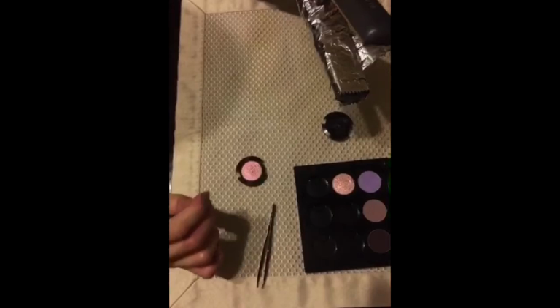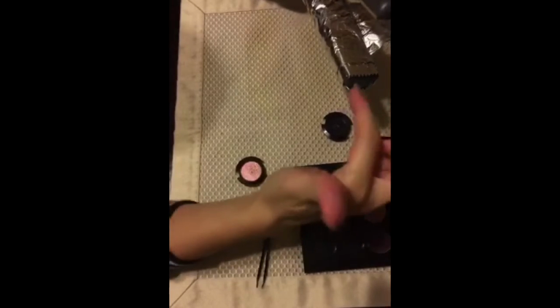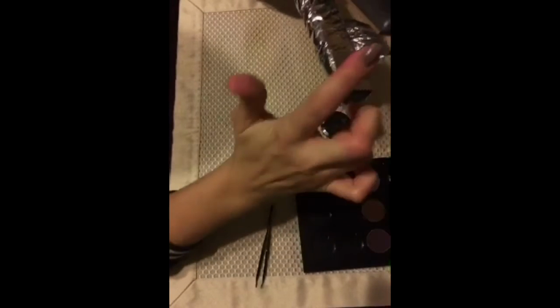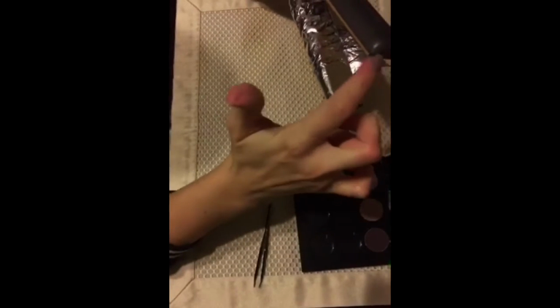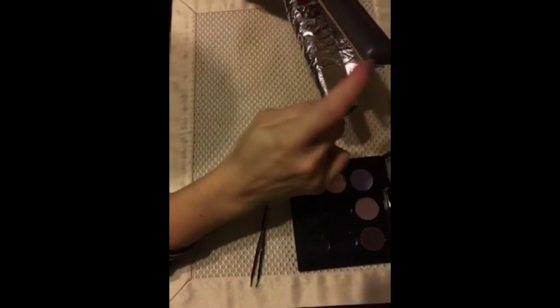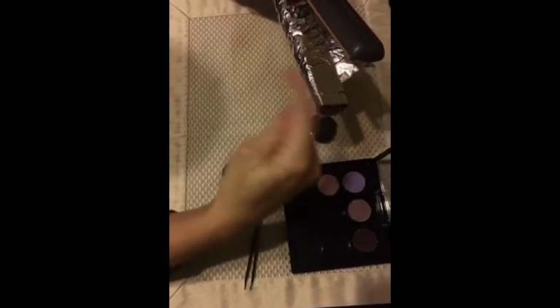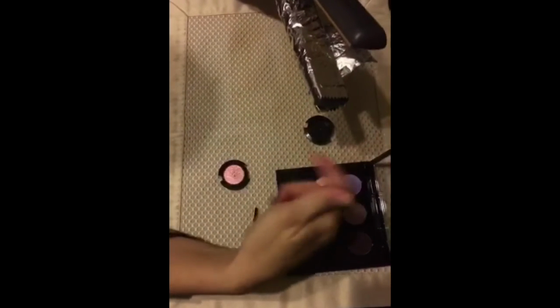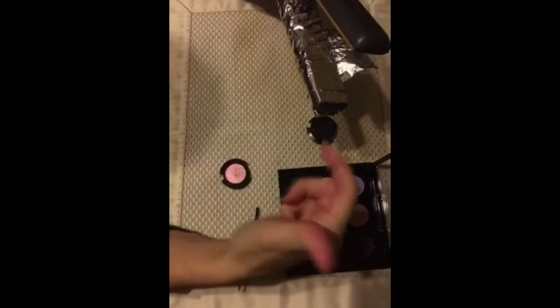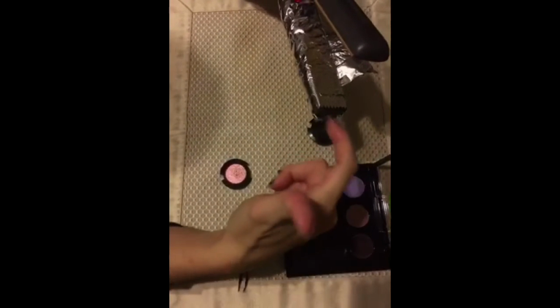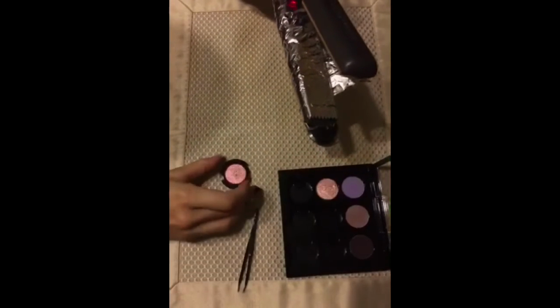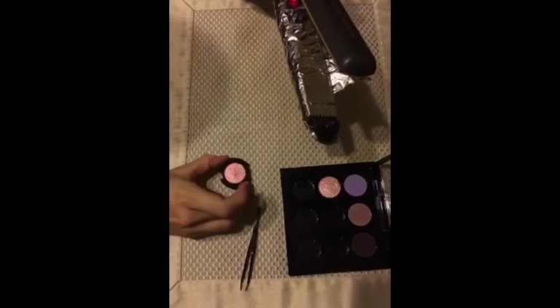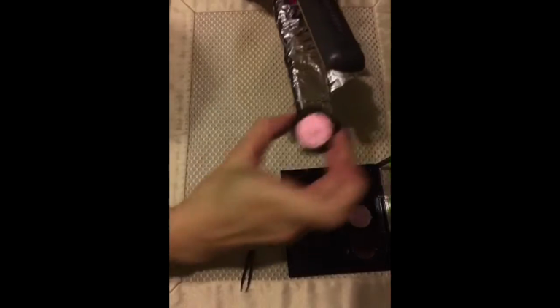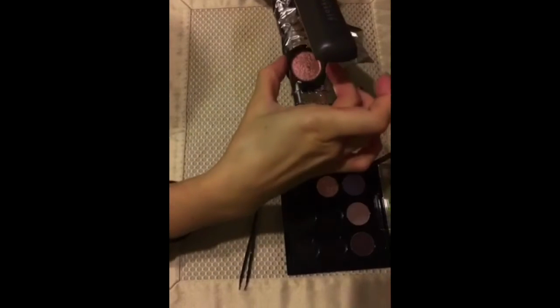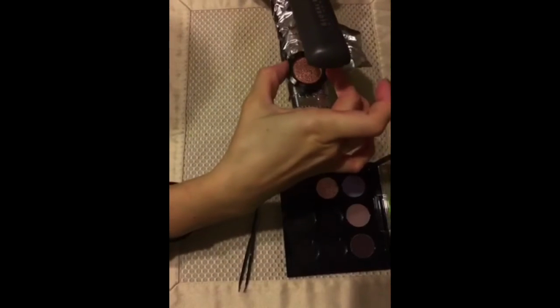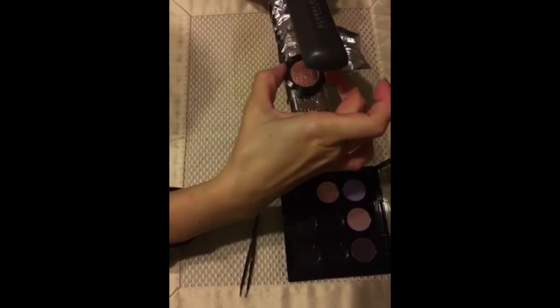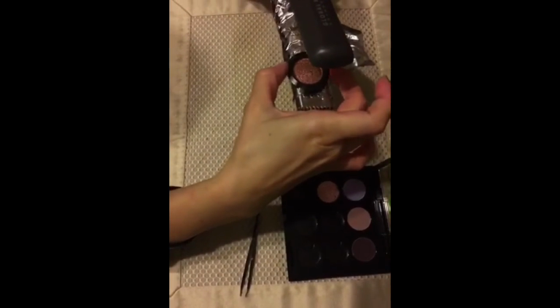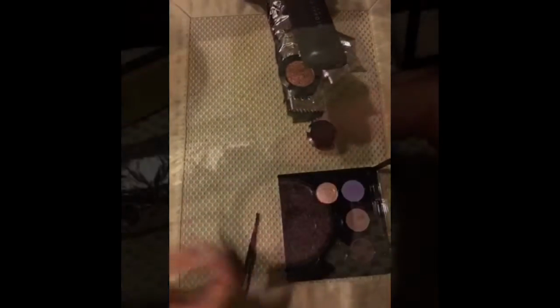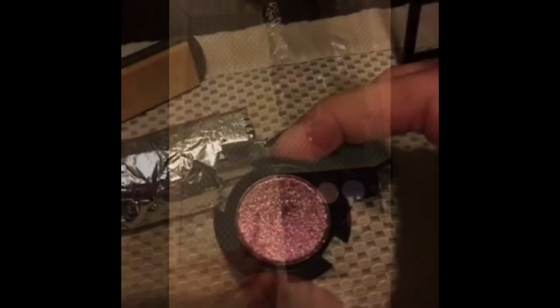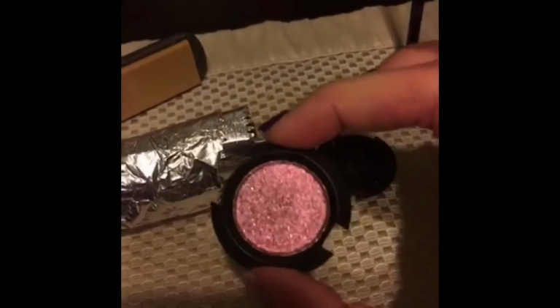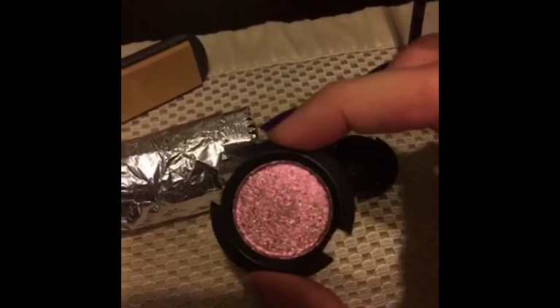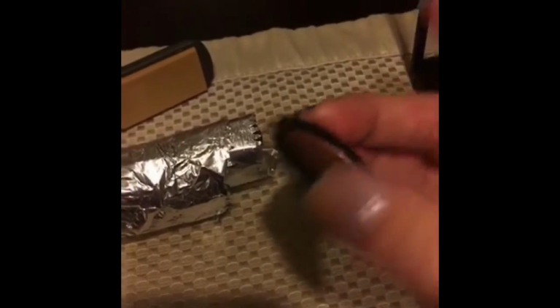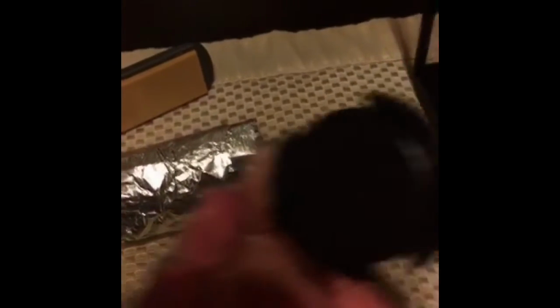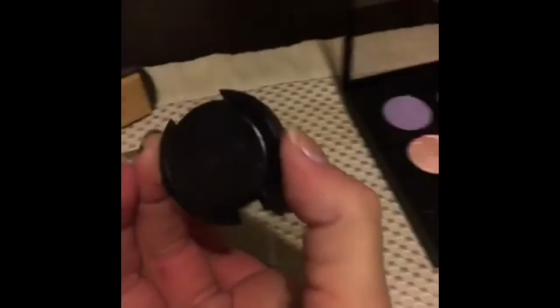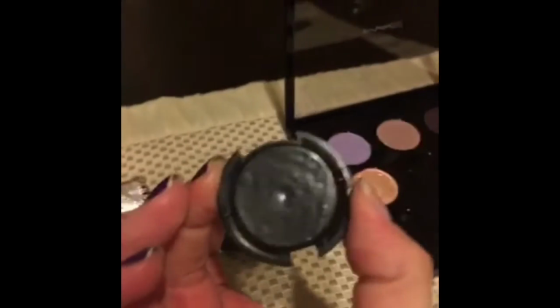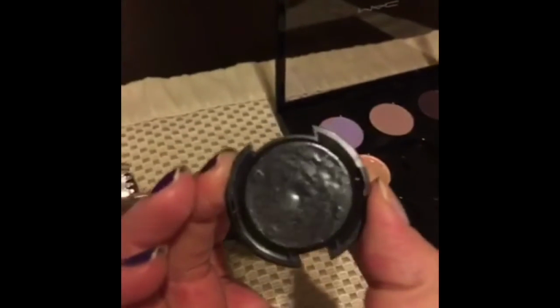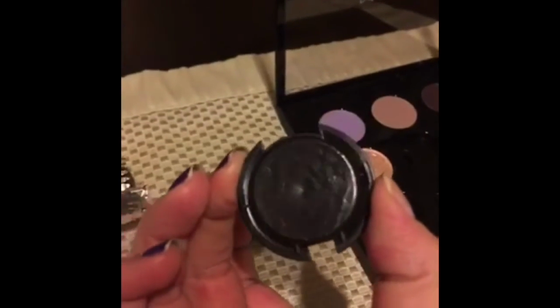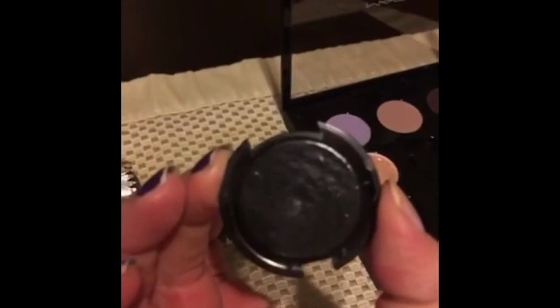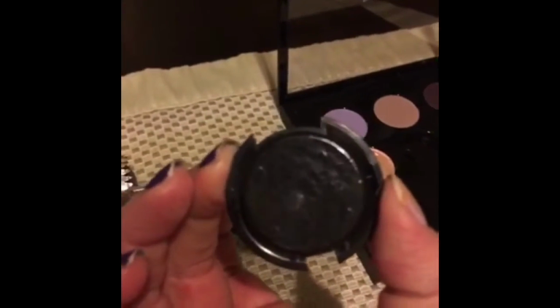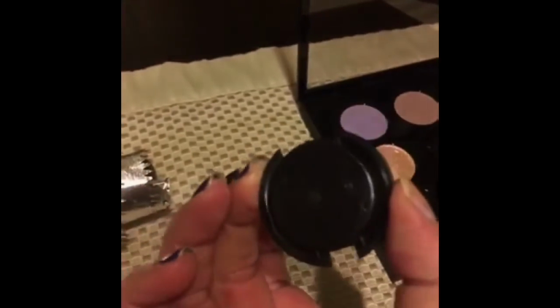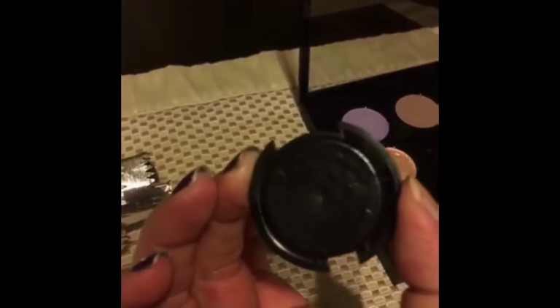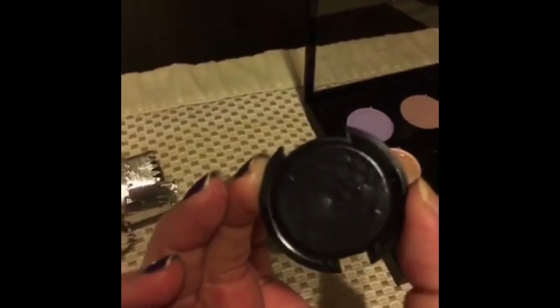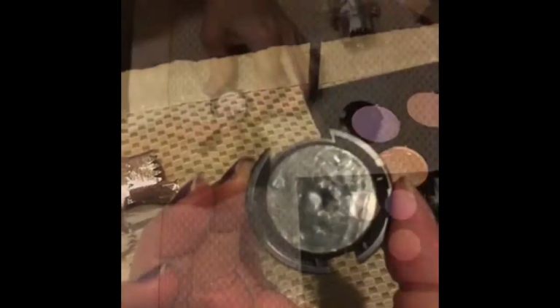Next, take your straight iron, turn it on, and wrap foil around it to protect the metal. You're actually going to heat up the plastic that the eyeshadow is in. You'll know it's ready when the bottom gets wavy and bubbly — that means the glue has melted on the inside.